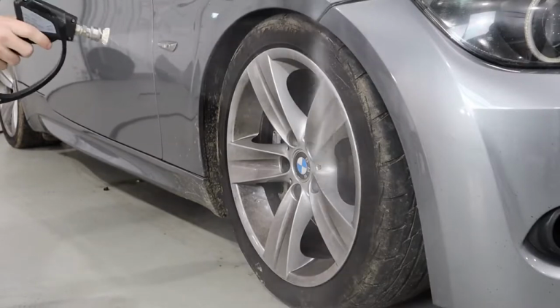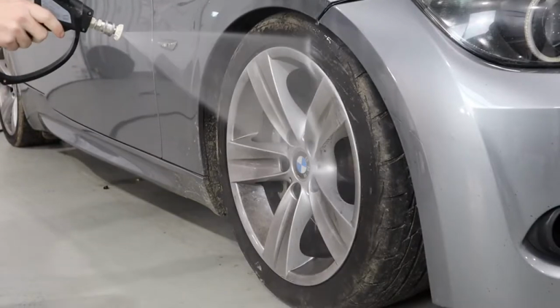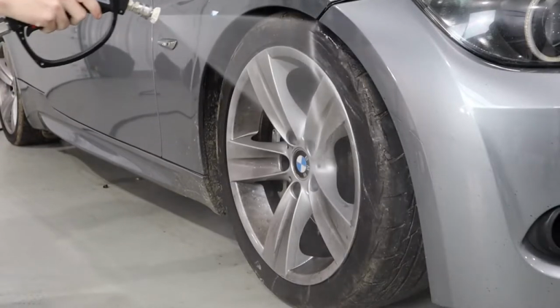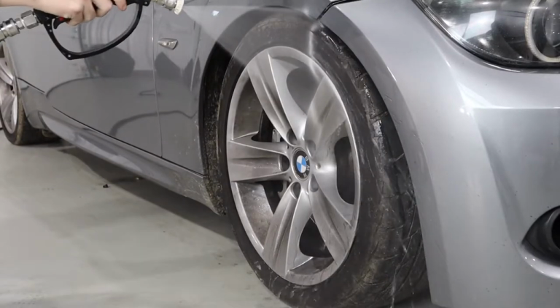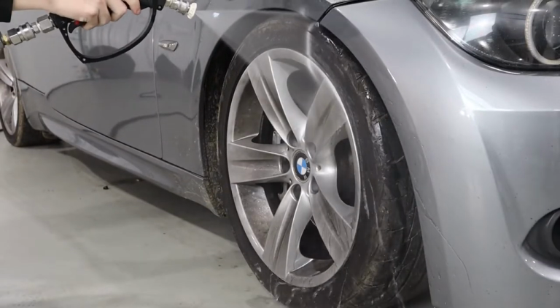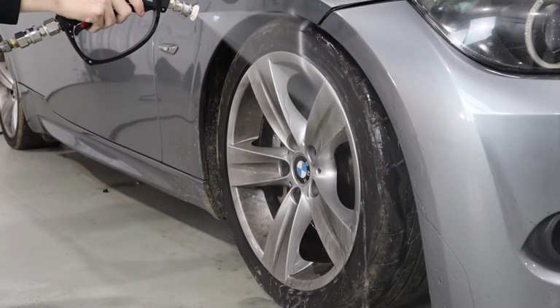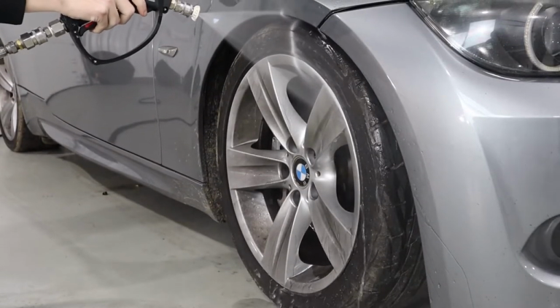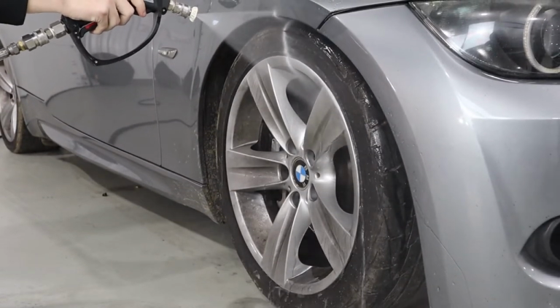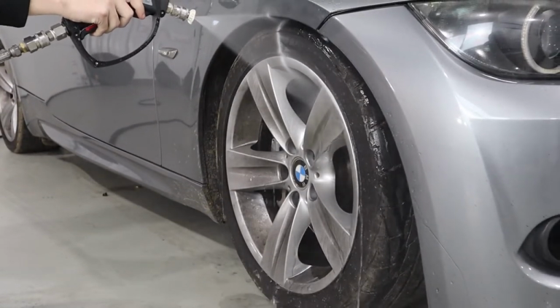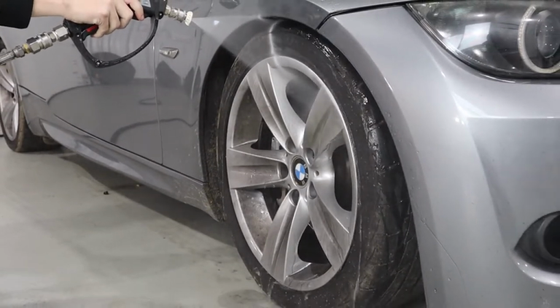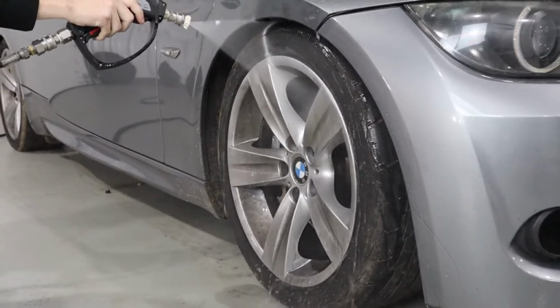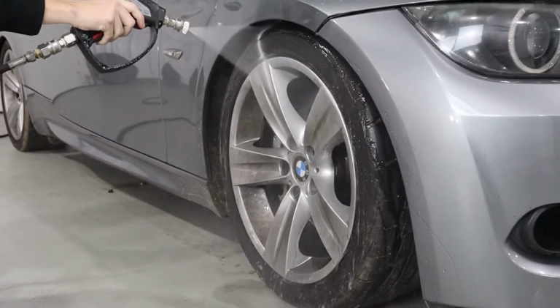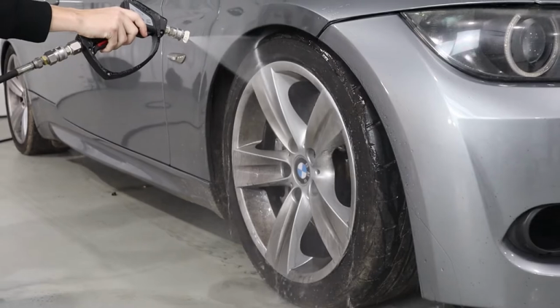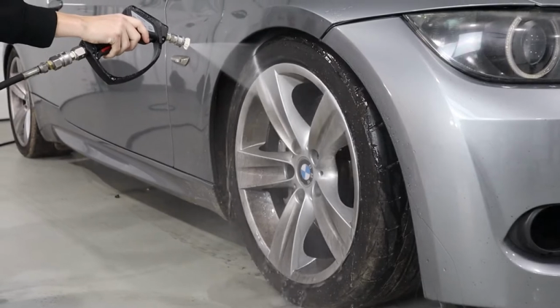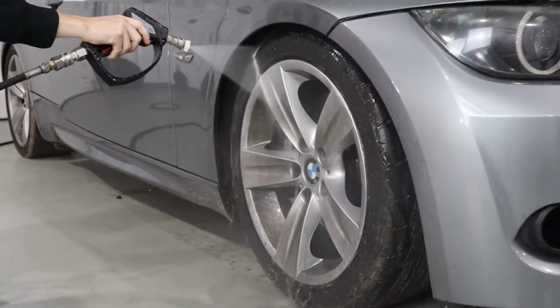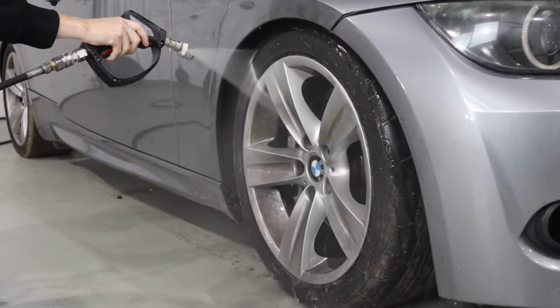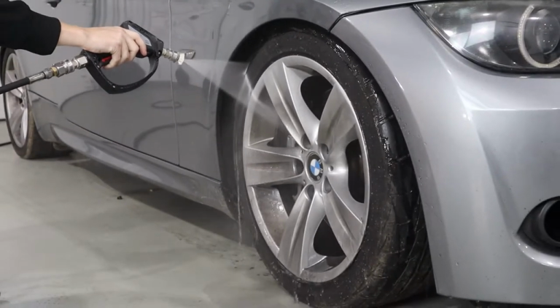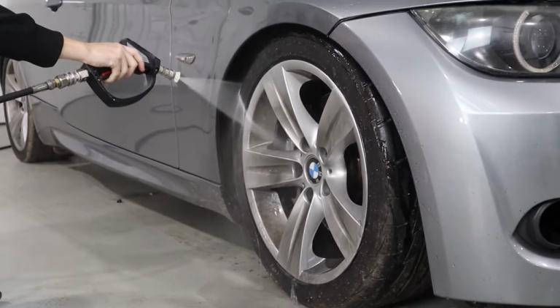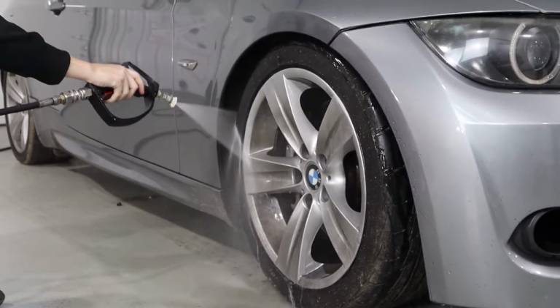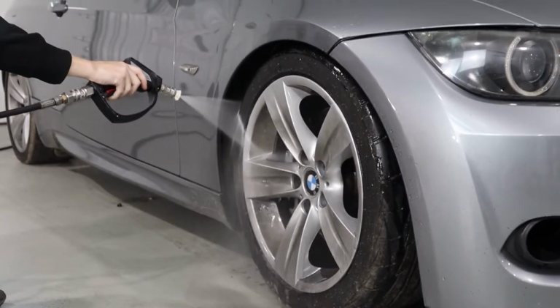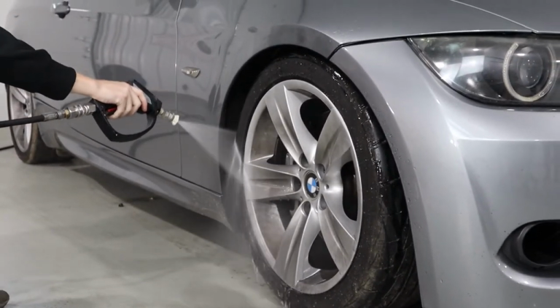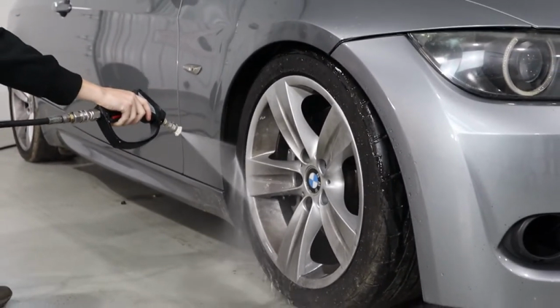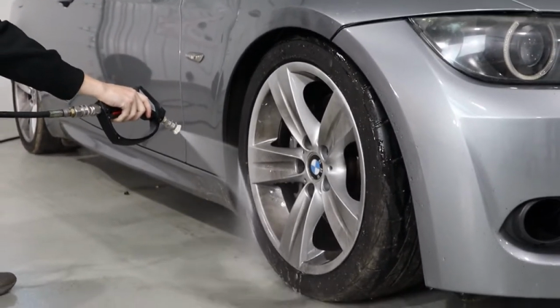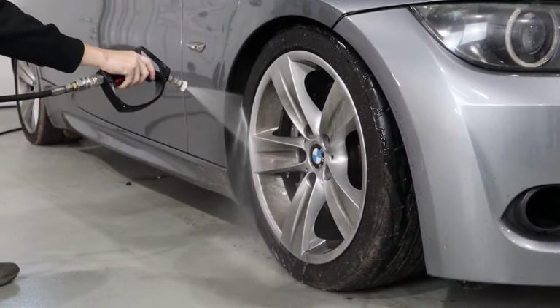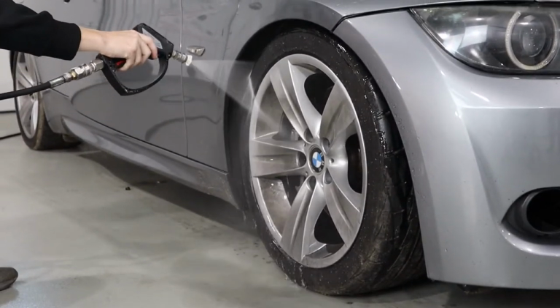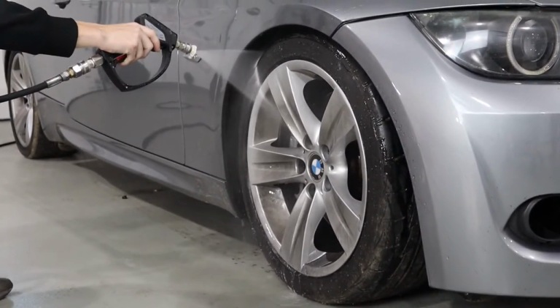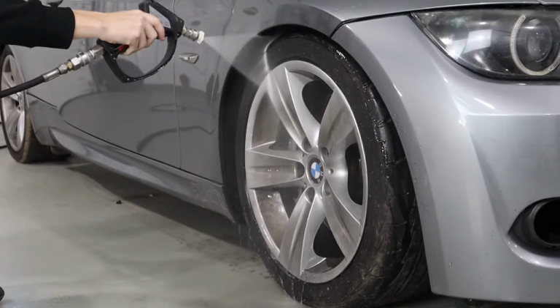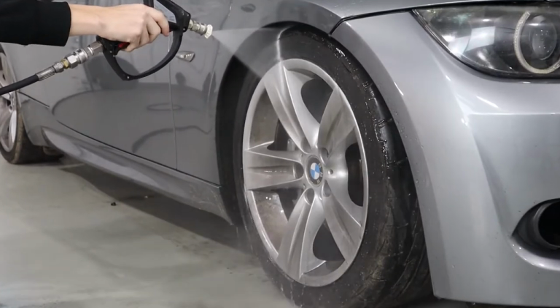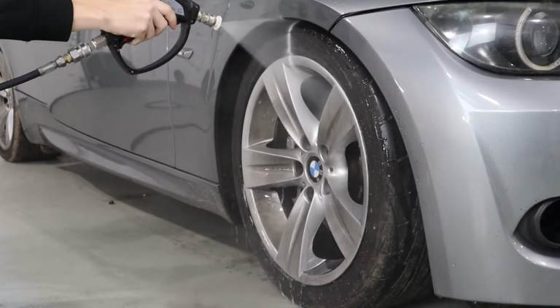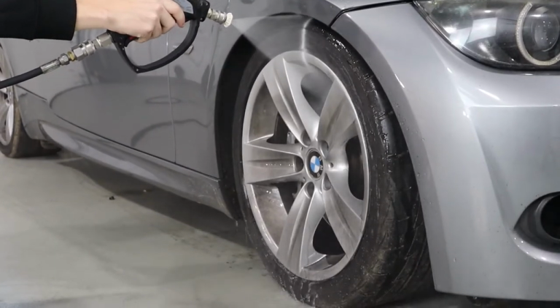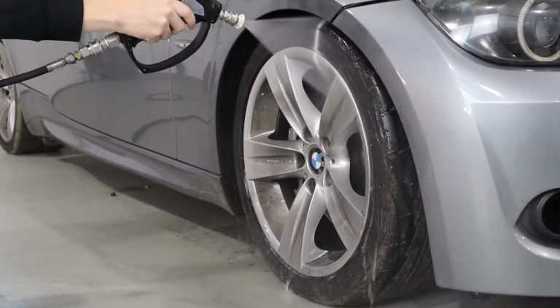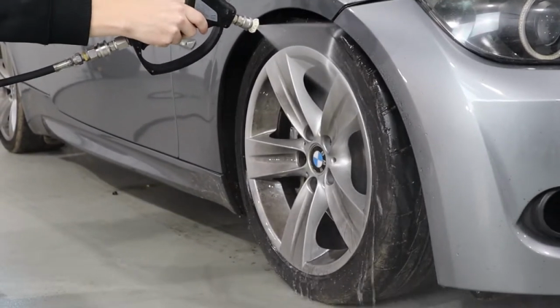The first step to cleaning the wheels on your car is simply to blast them off with a pressure washer or rinse them off with a garden hose. This is going to remove any loose contaminants from the wheels and tires.